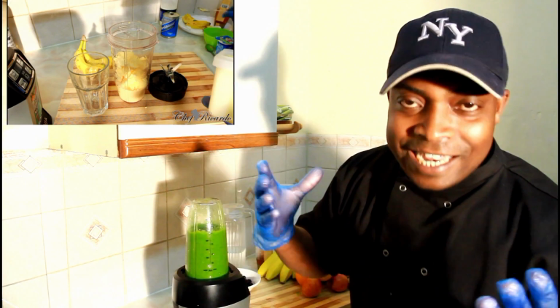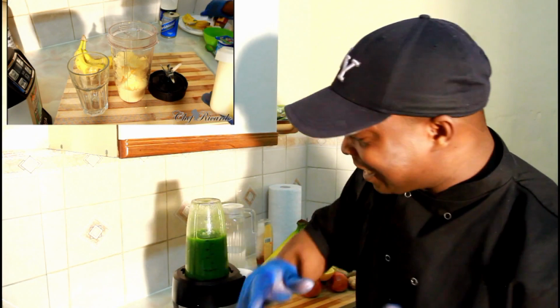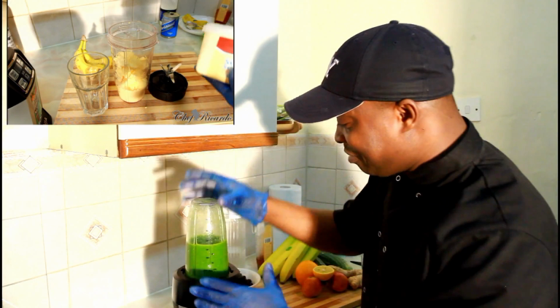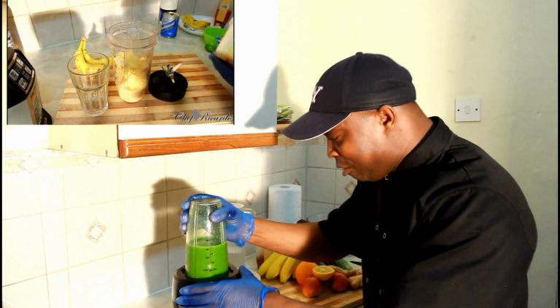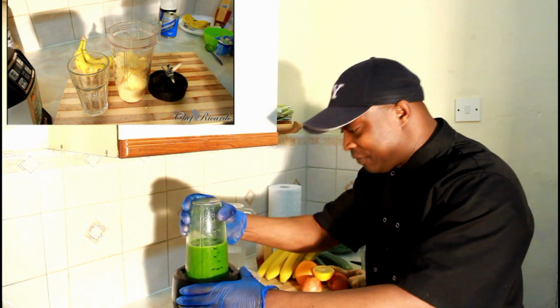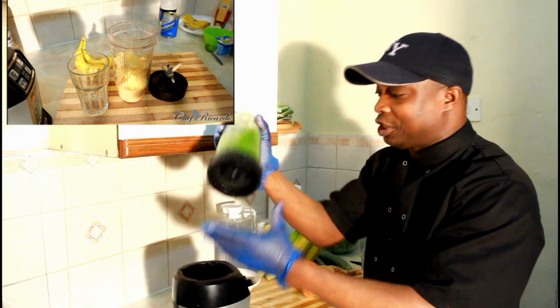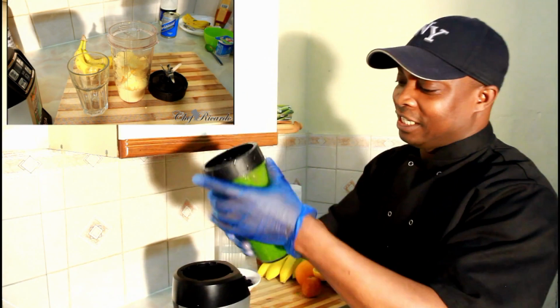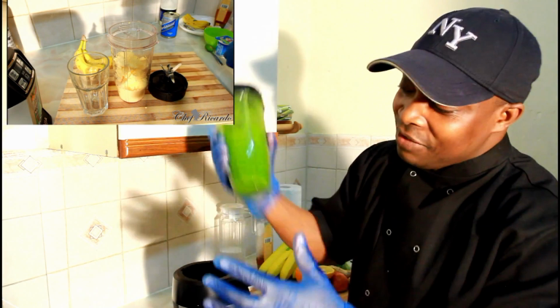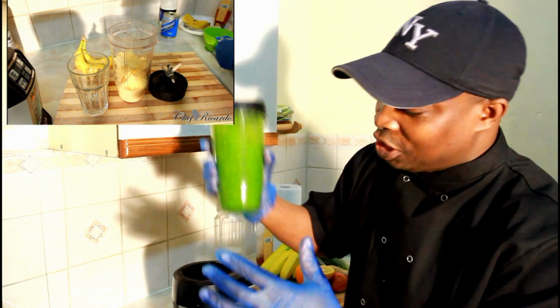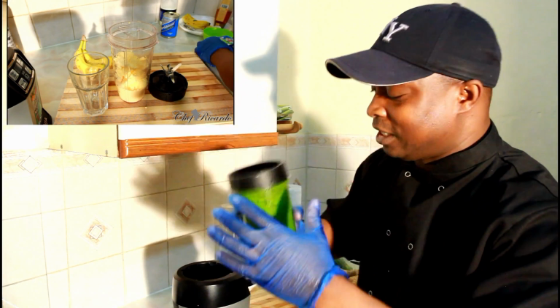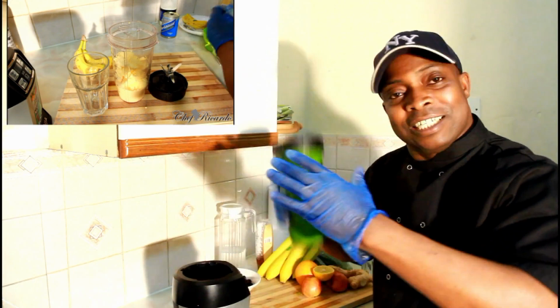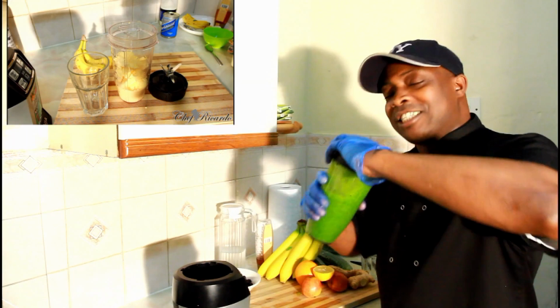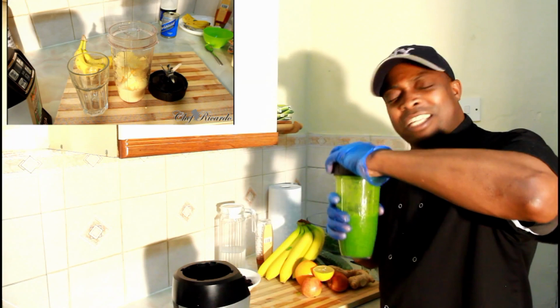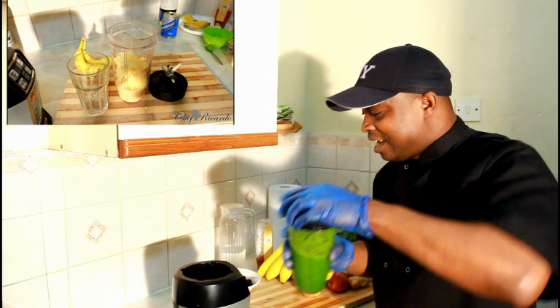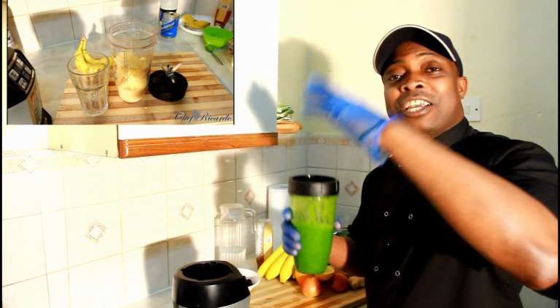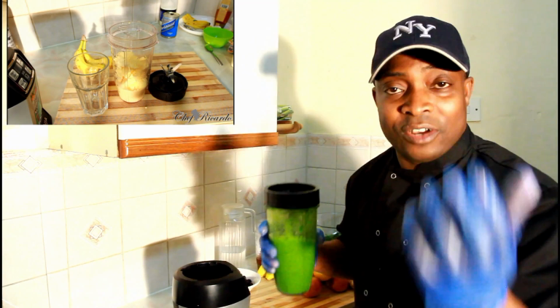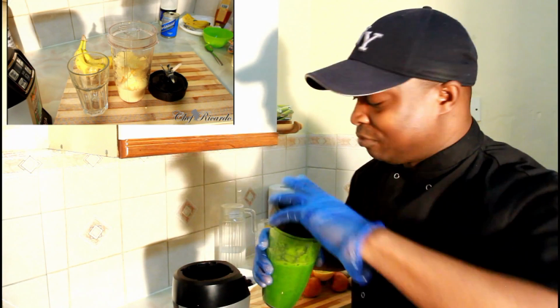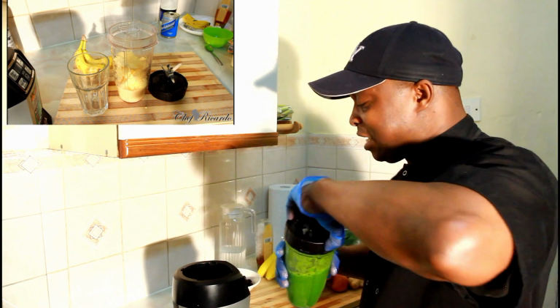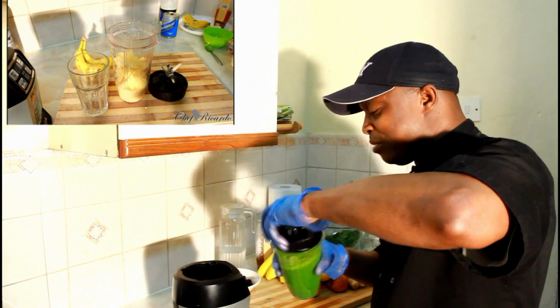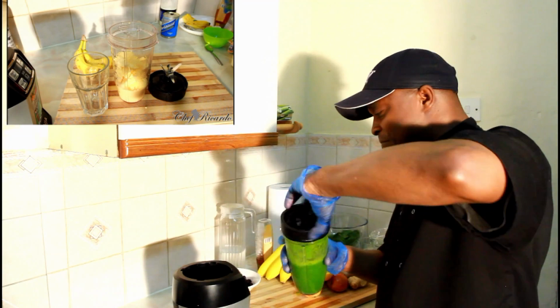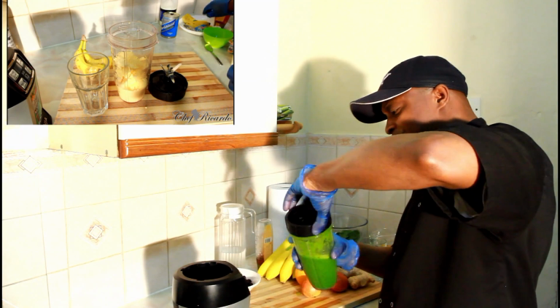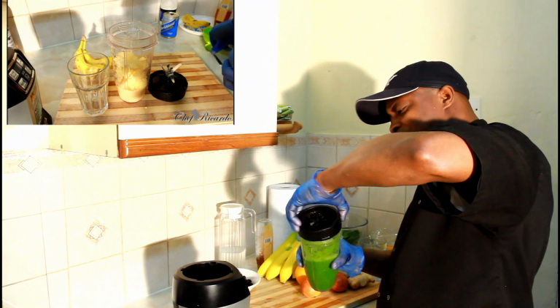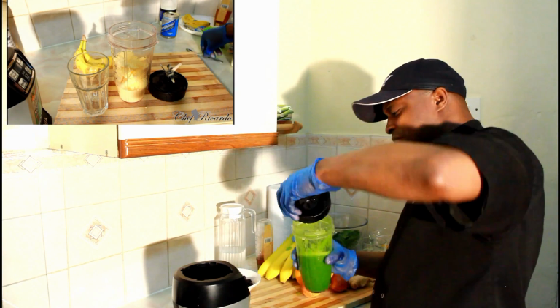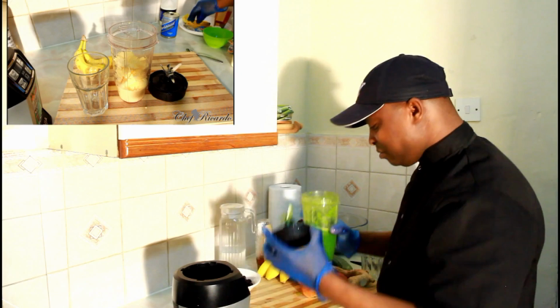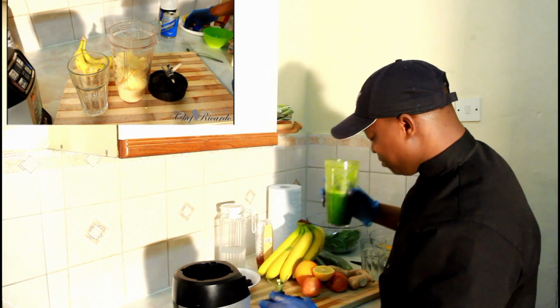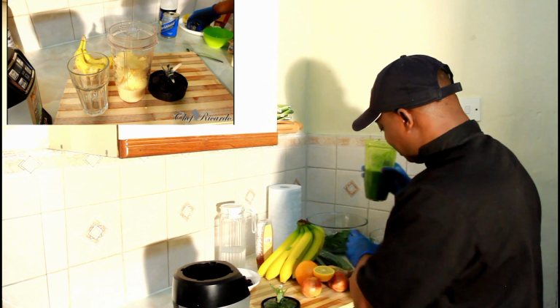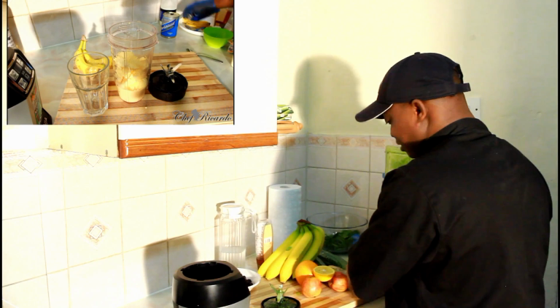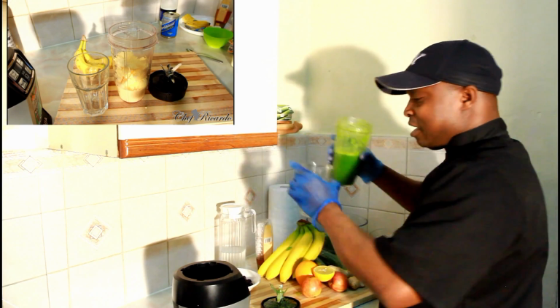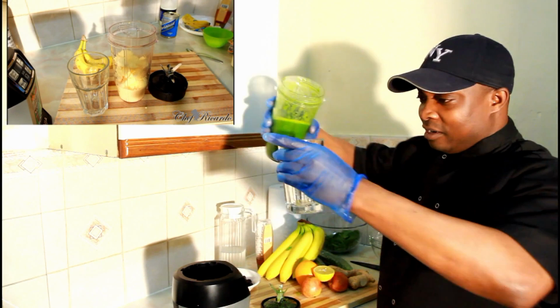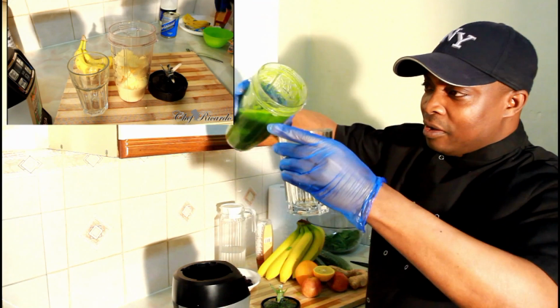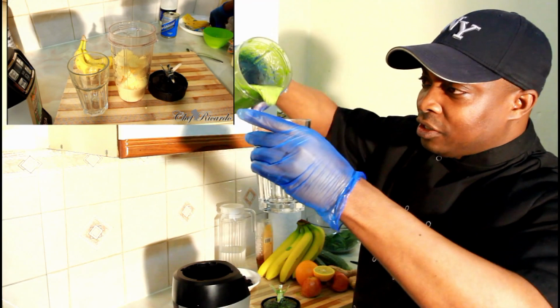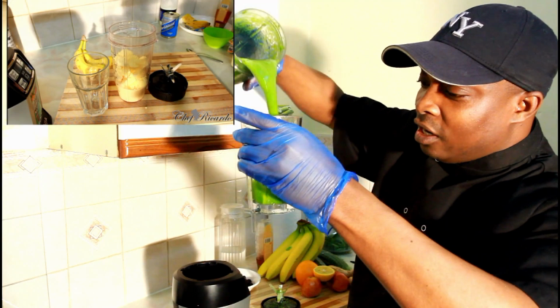Now this is finished — give it a shake. It doesn't take long if you have a good smoothie blender like mine. Pour it in a glass just like this.